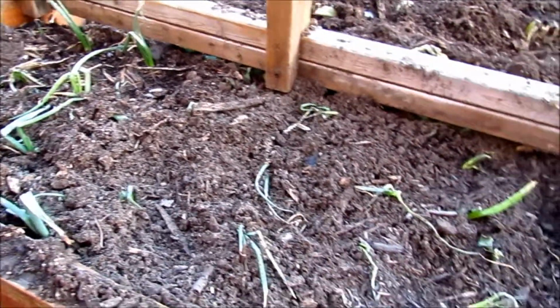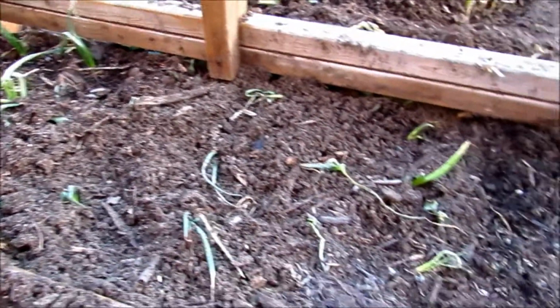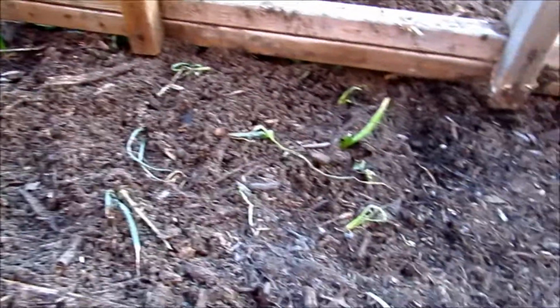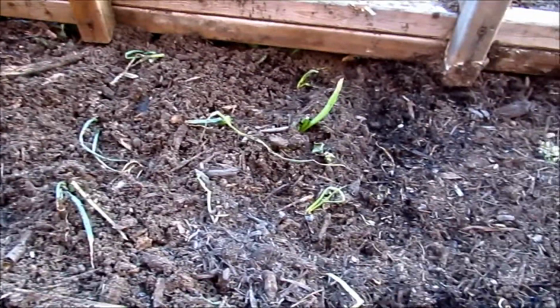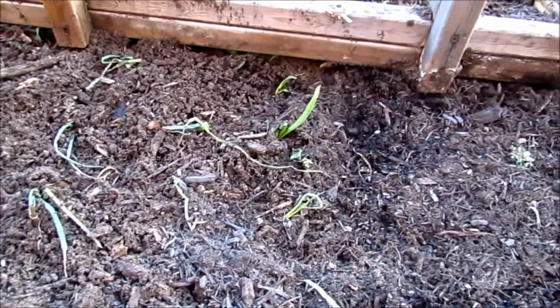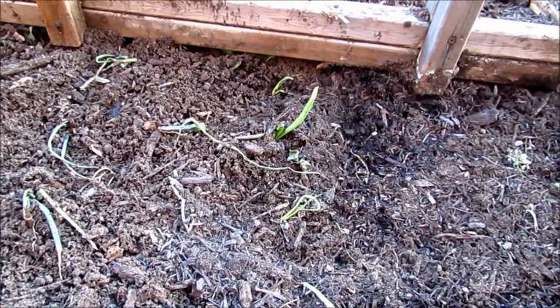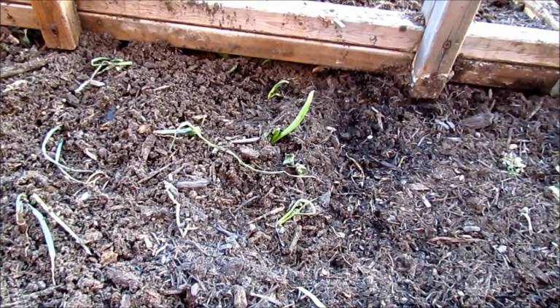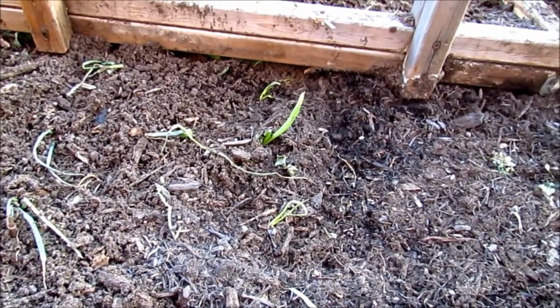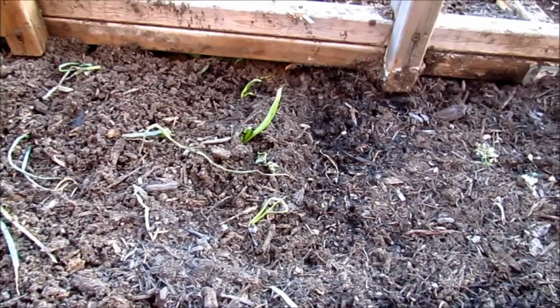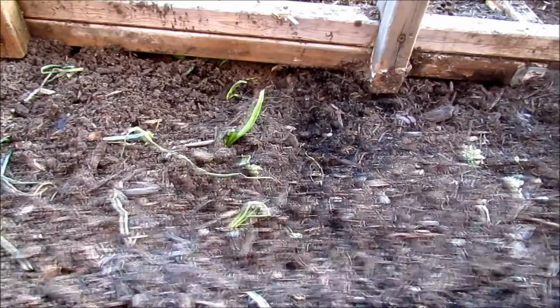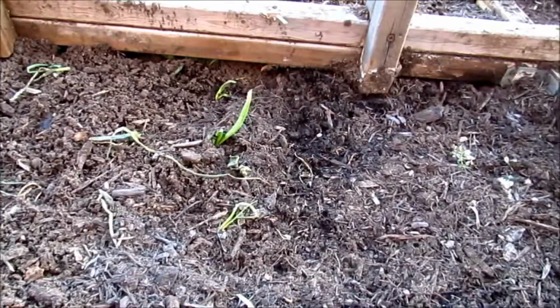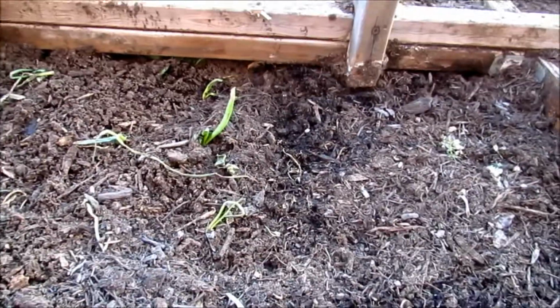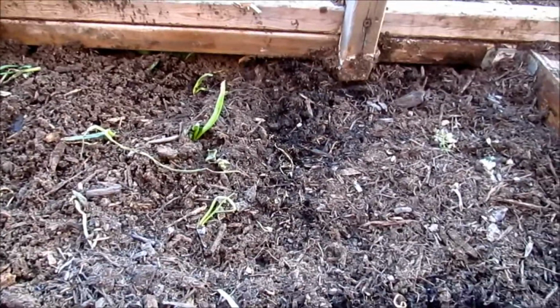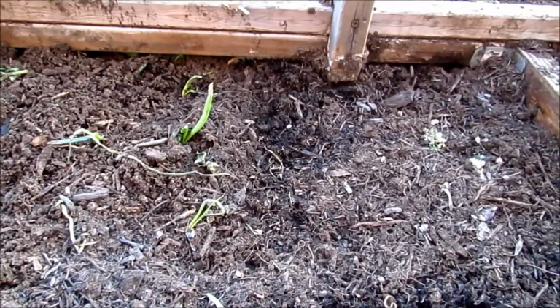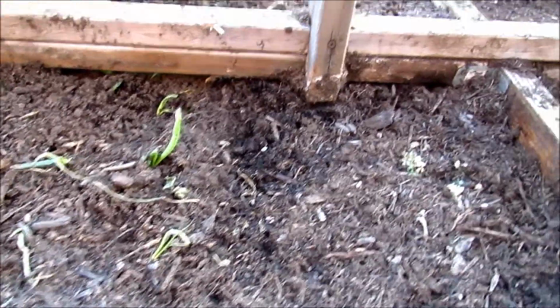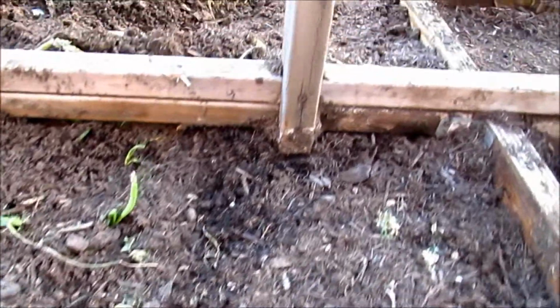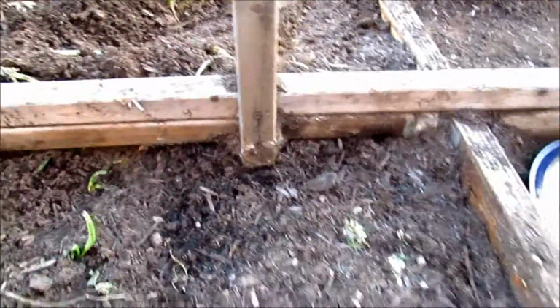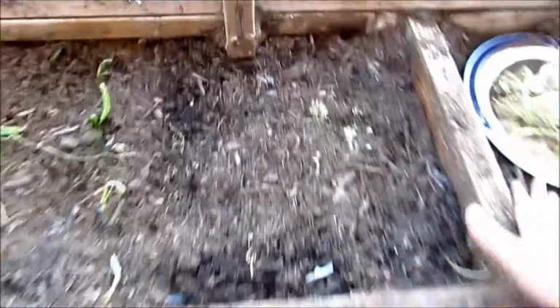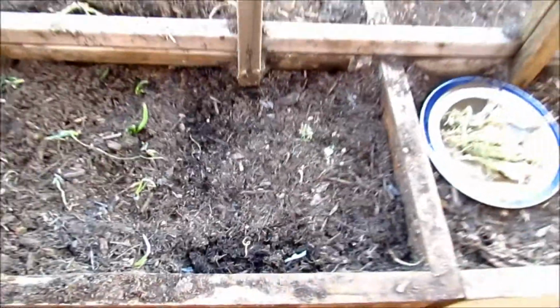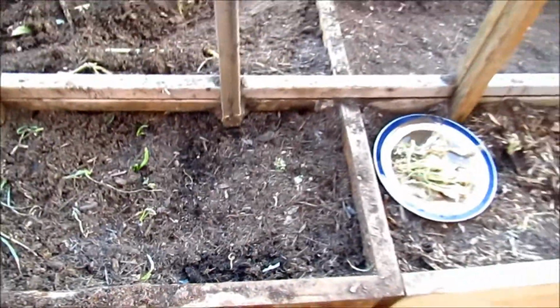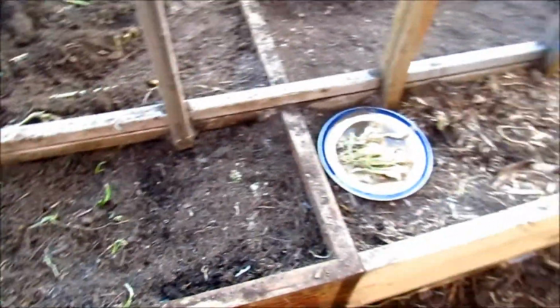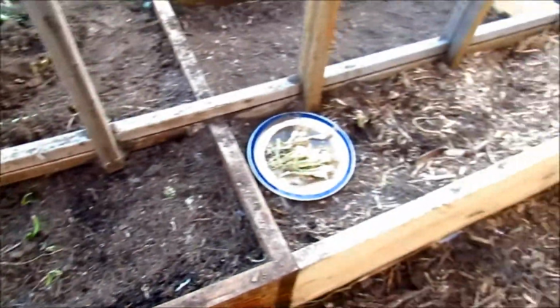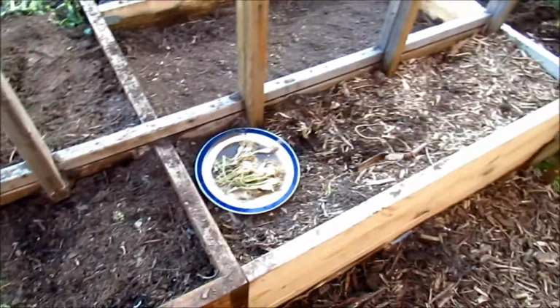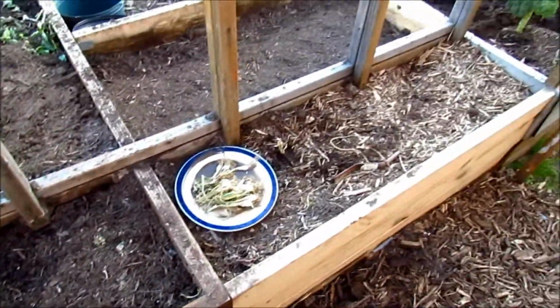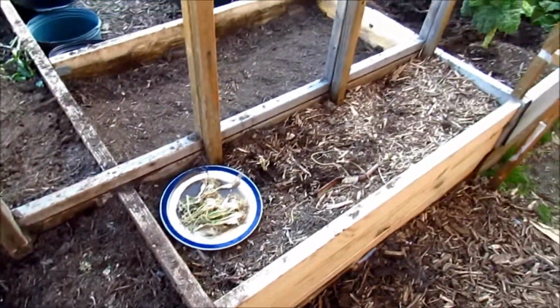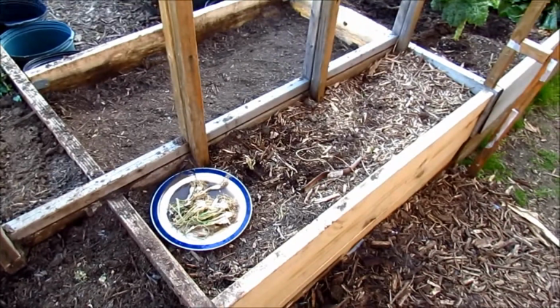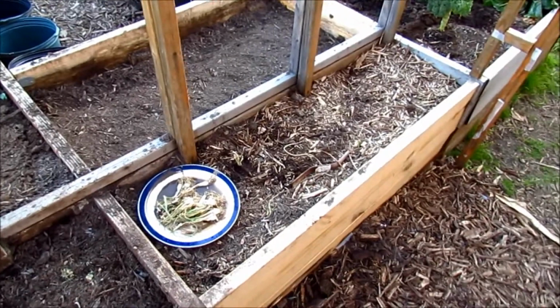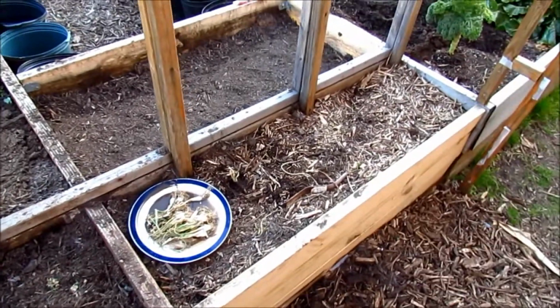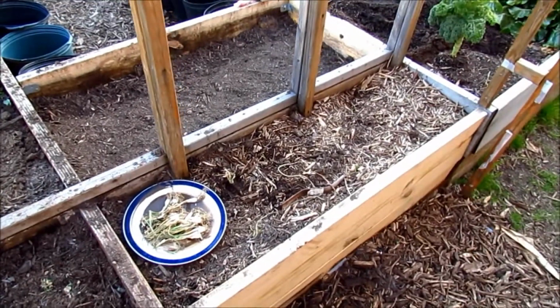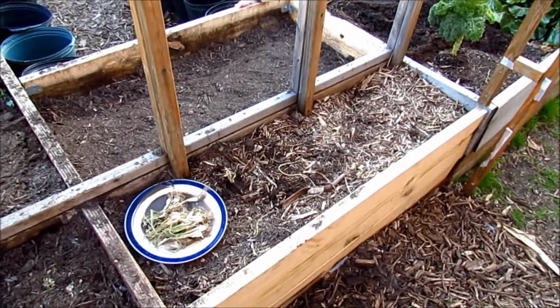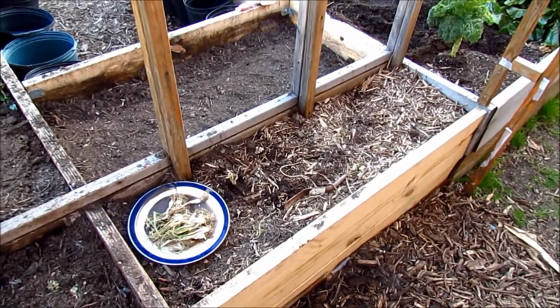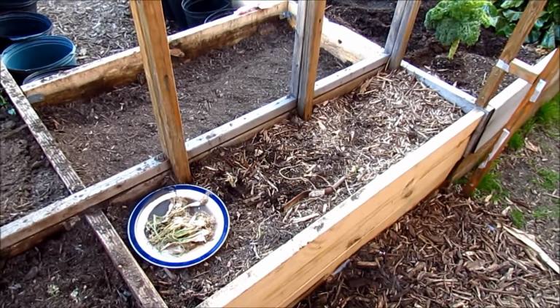I think they will recover, maybe not. As time progresses I'll plant more — it's always good to plant in succession so you get to harvest for a little bit longer. Anyway, I'm going to plant these onions and I'll come back to you in a minute.